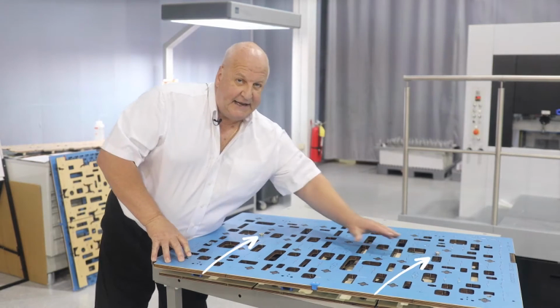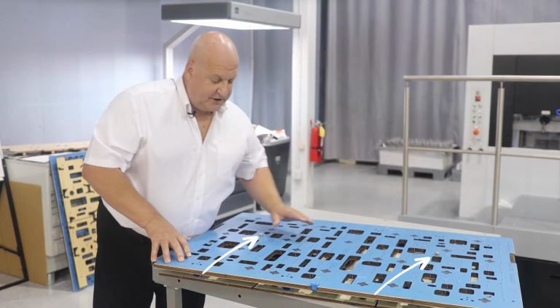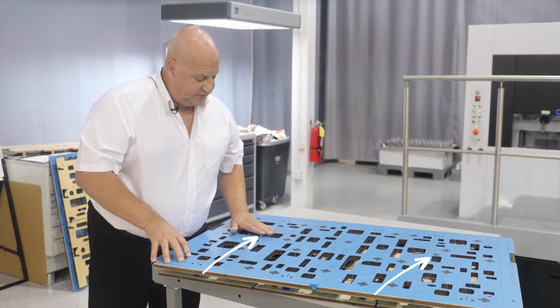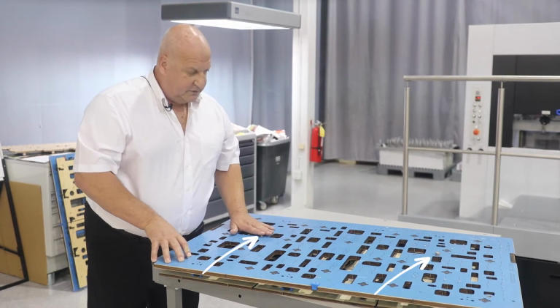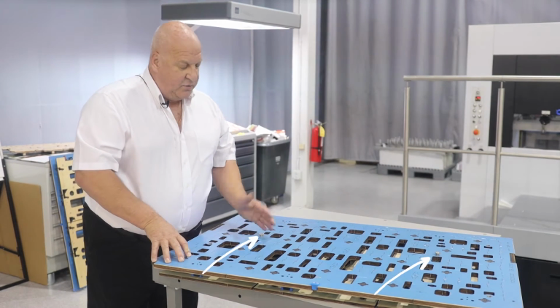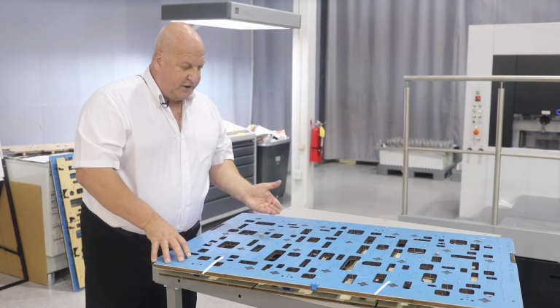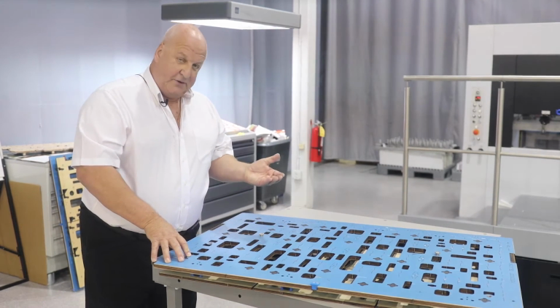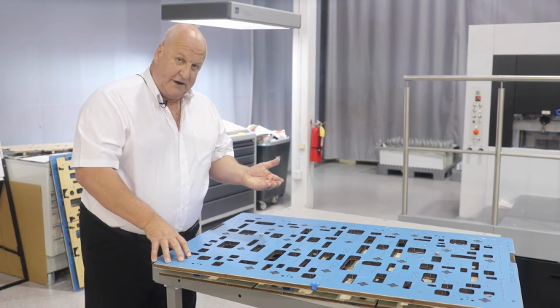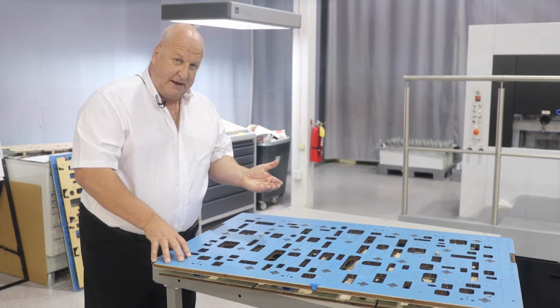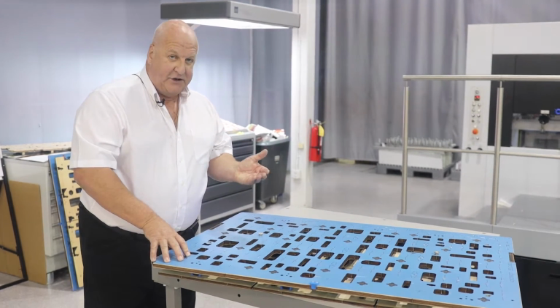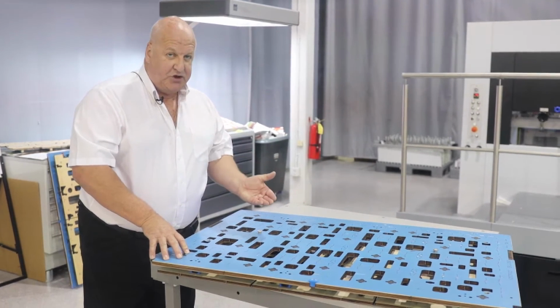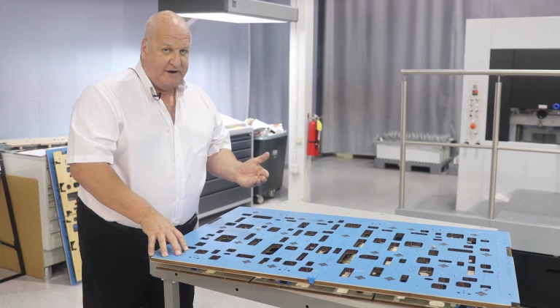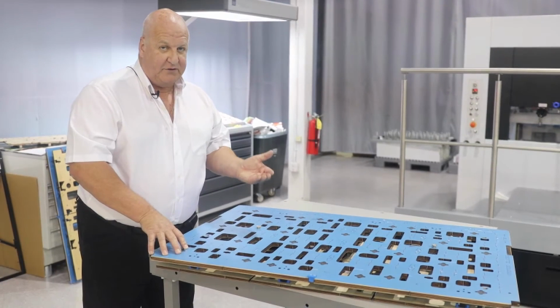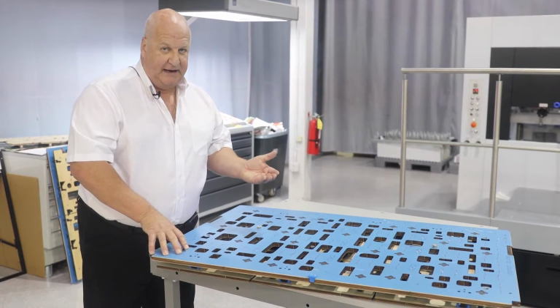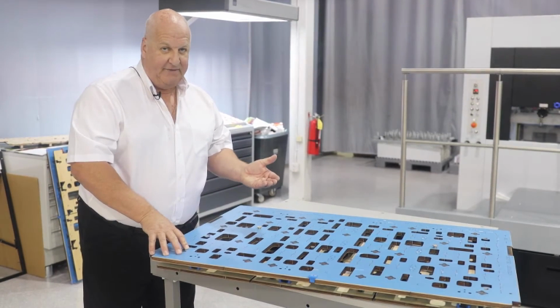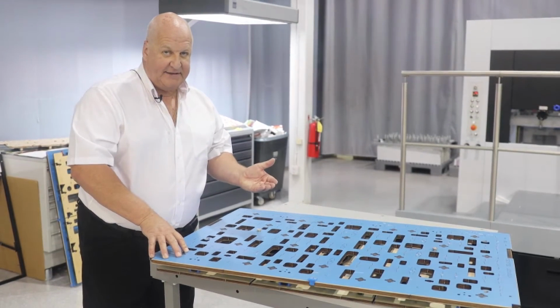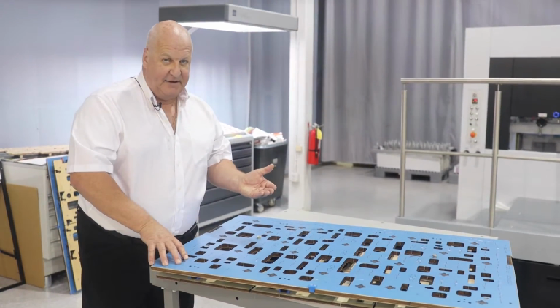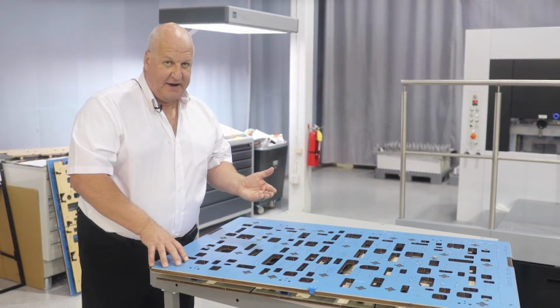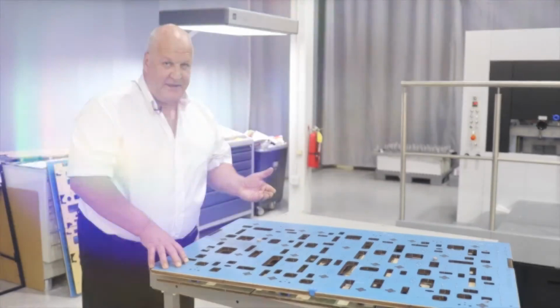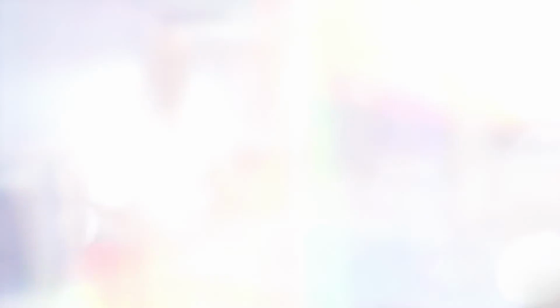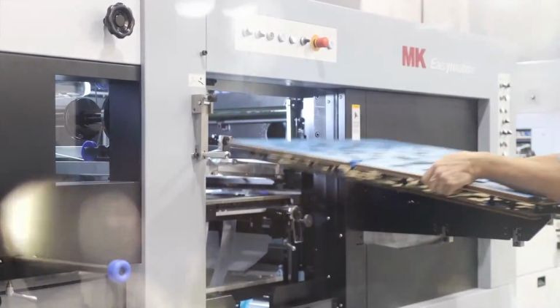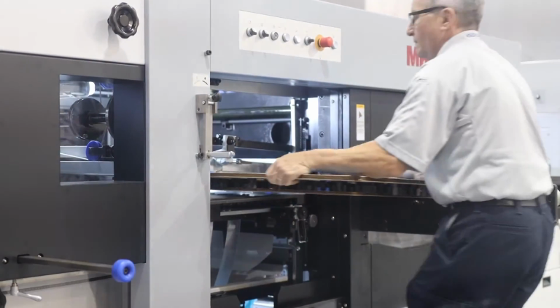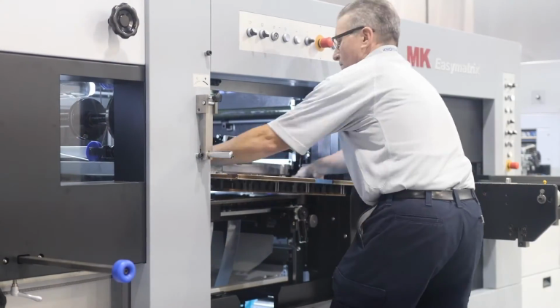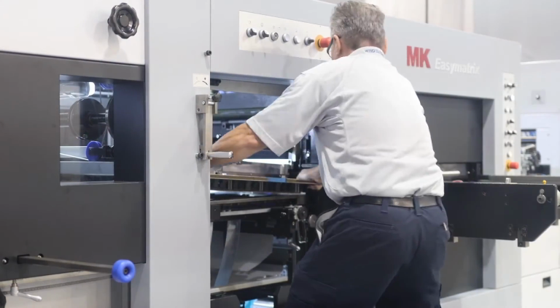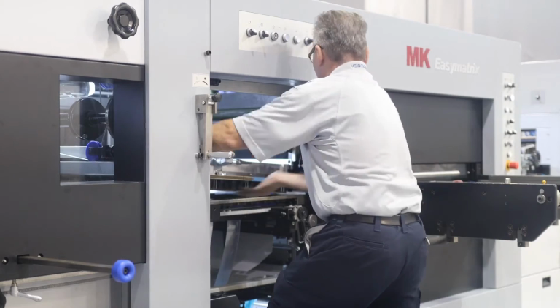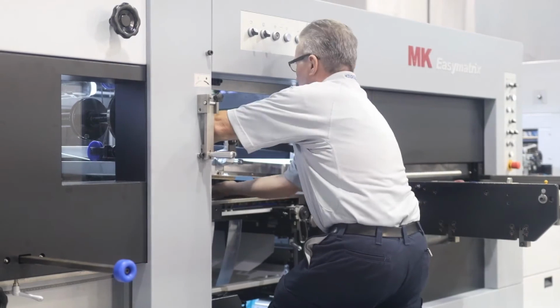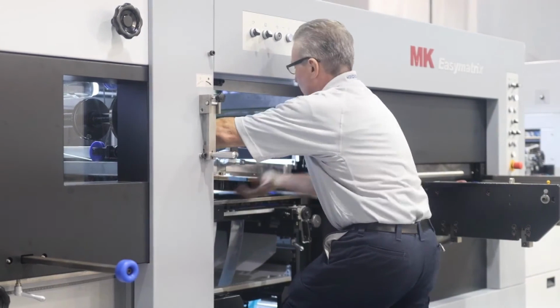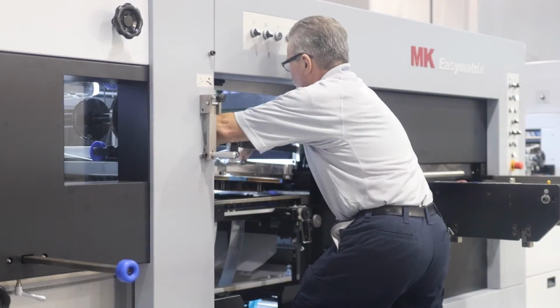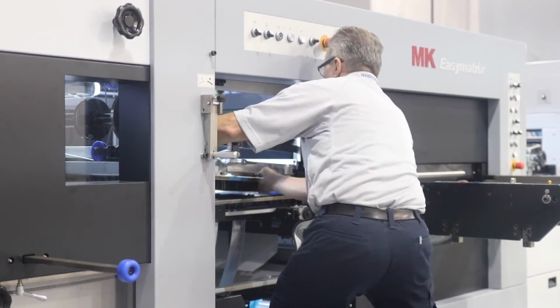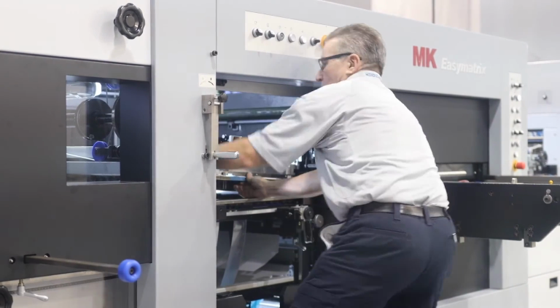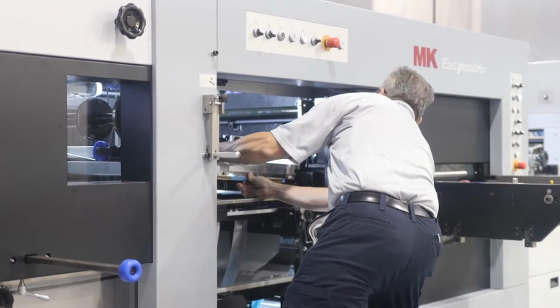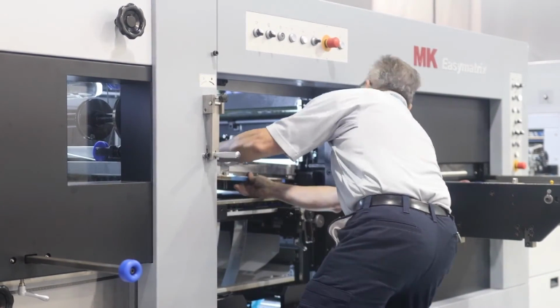Also these support nuts here in the center of the tool, which help support the tool in the middle and ensure it is held completely flat in the frame. As you see here, it is quick and easy to lock this tool in the upper quick lock frame.